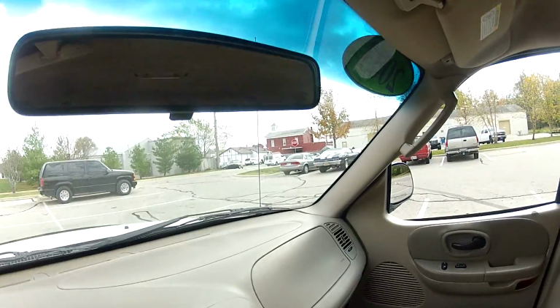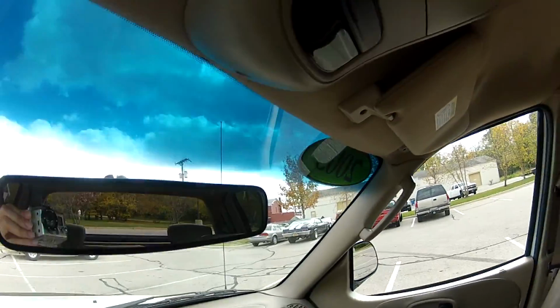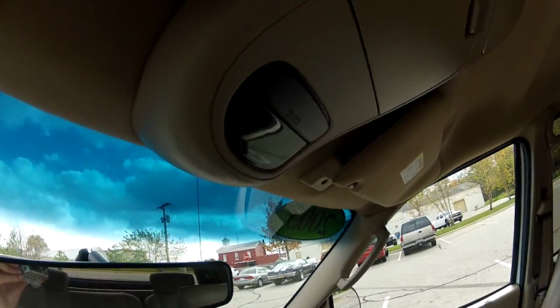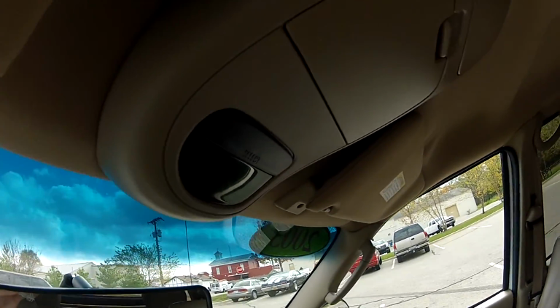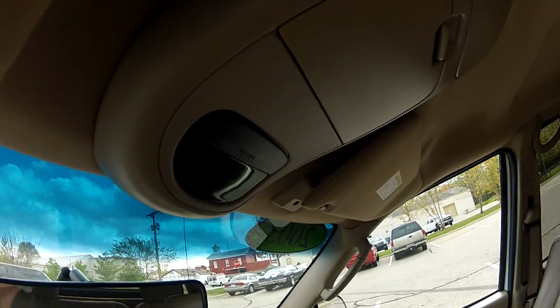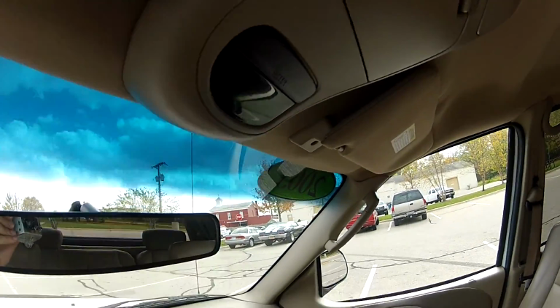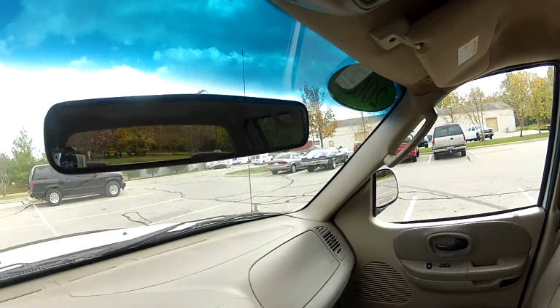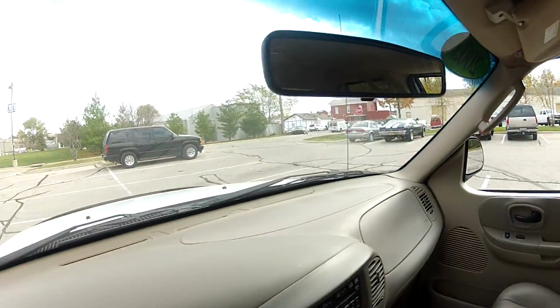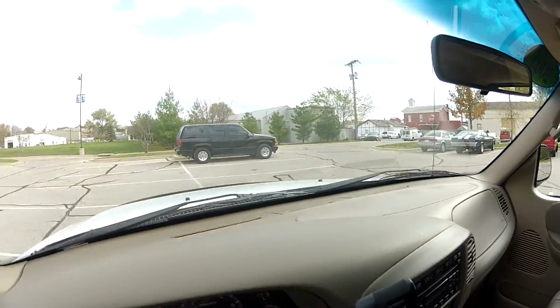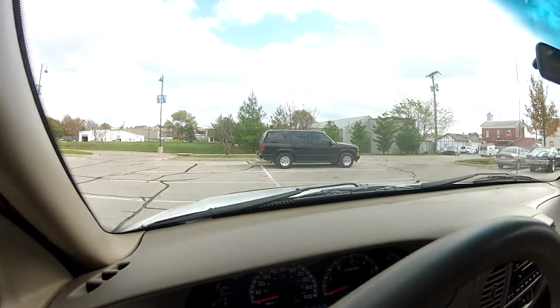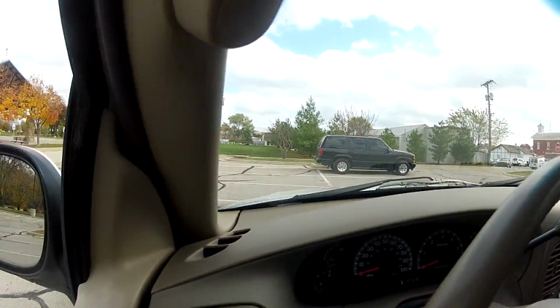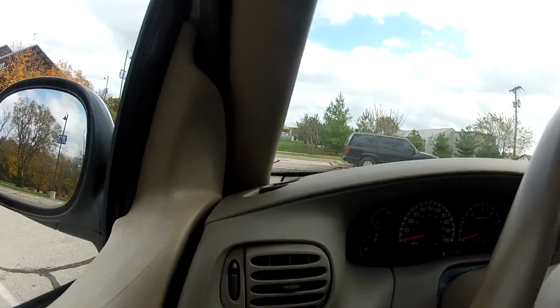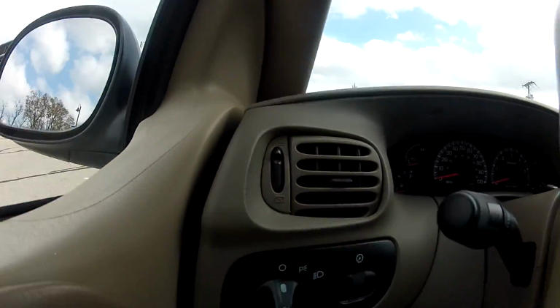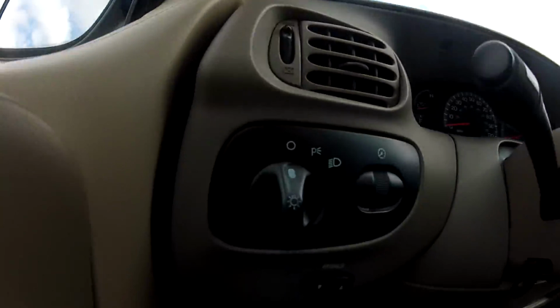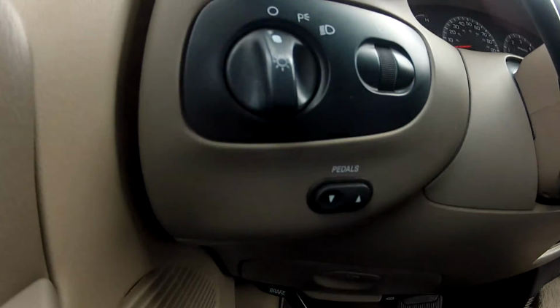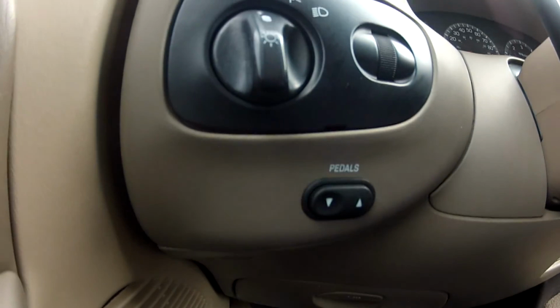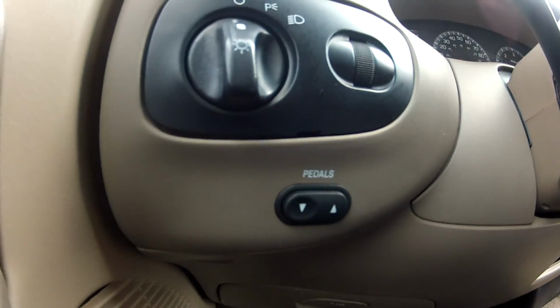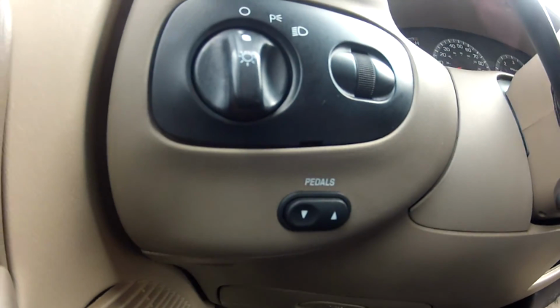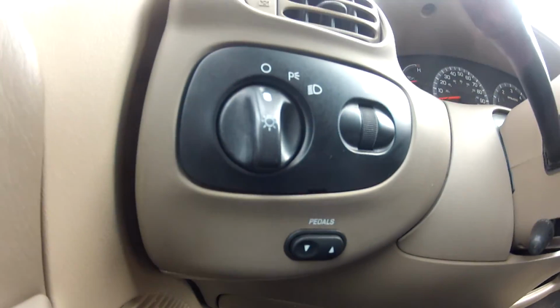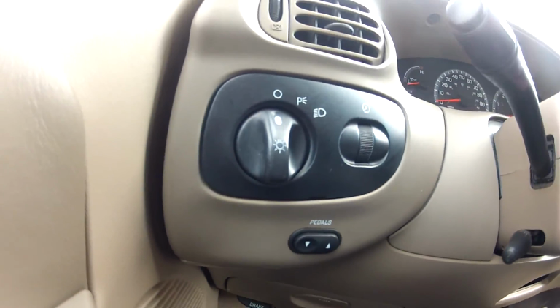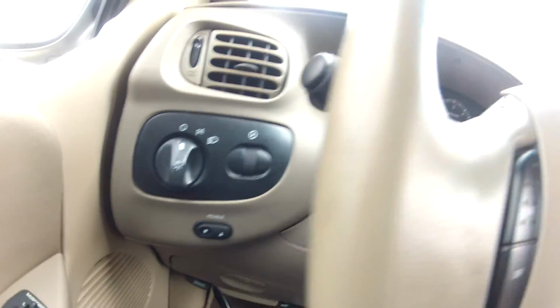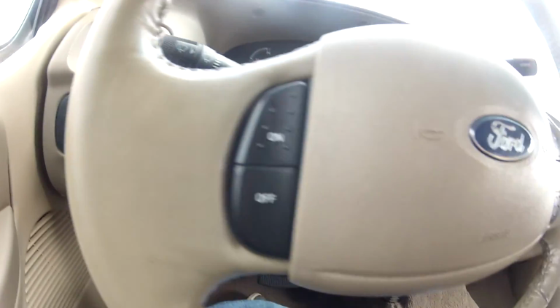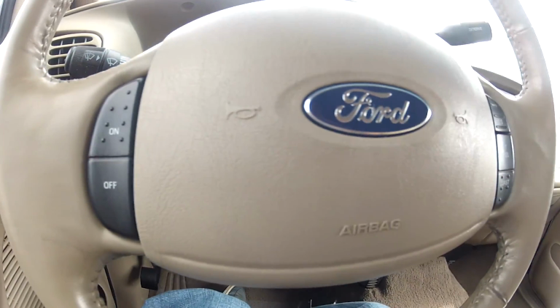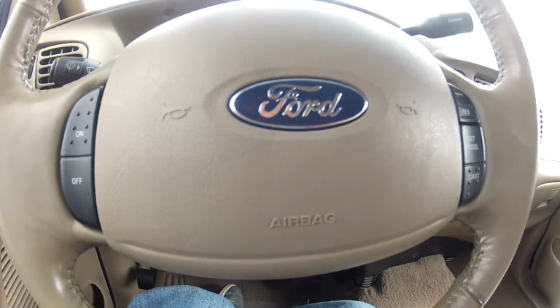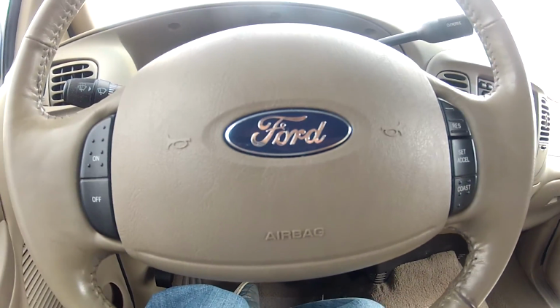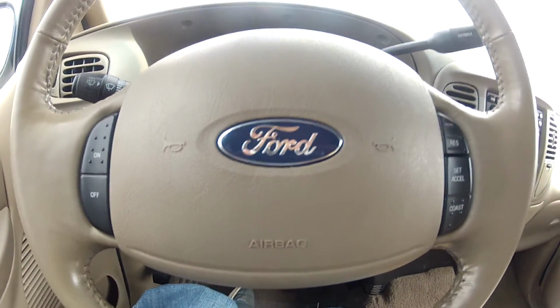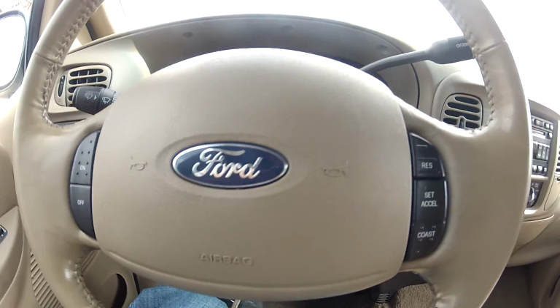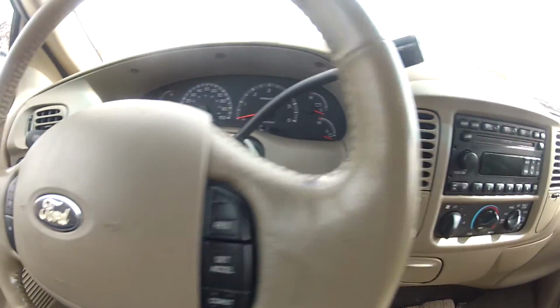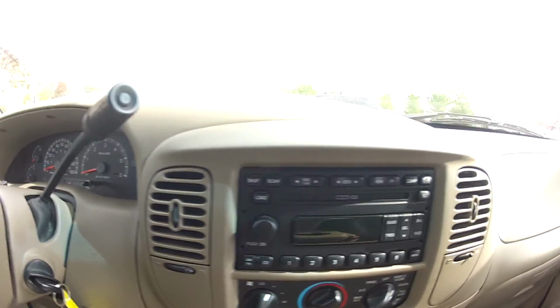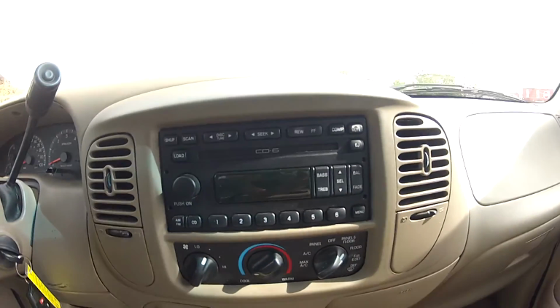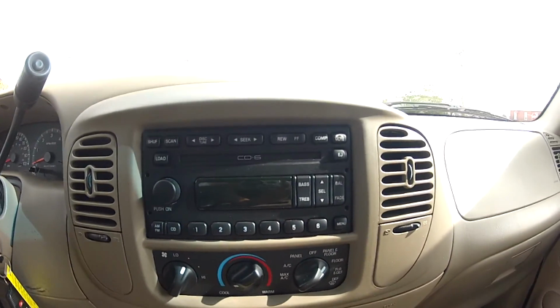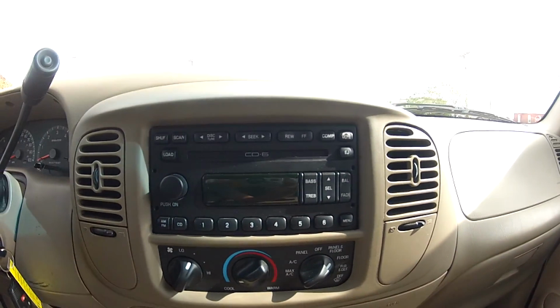The dash is in great condition with no cracks, and it does have a trip computer as well. It does also have power adjustable pedals, steering wheel mounted cruise controls, and a 6-disc CD player.